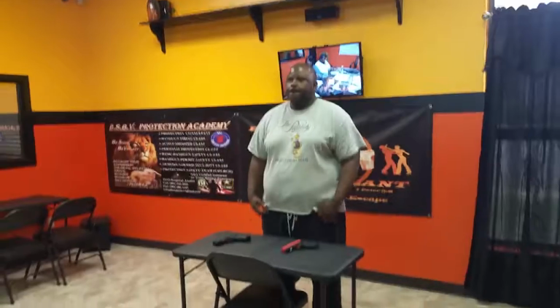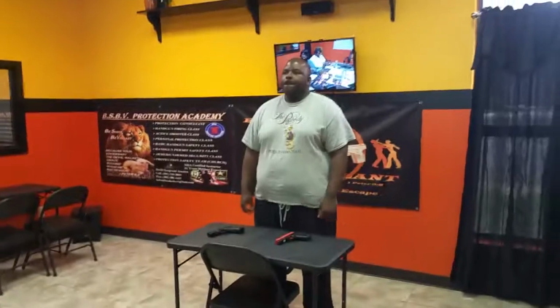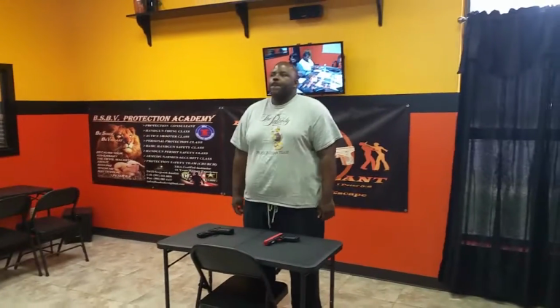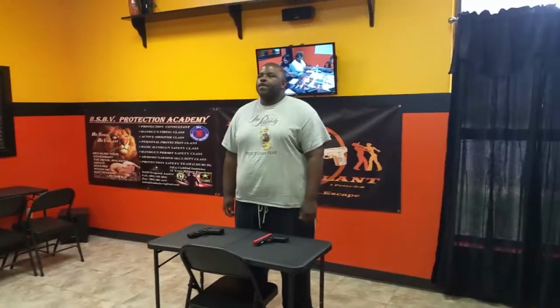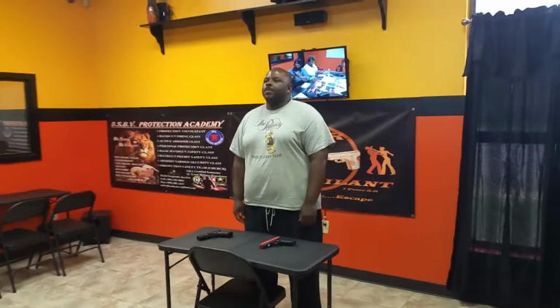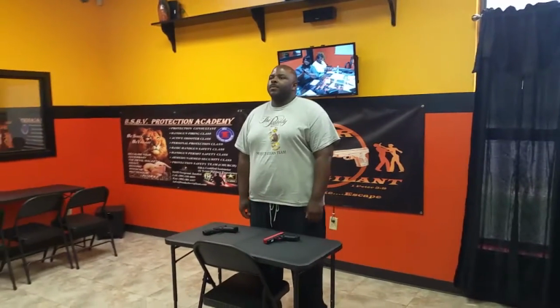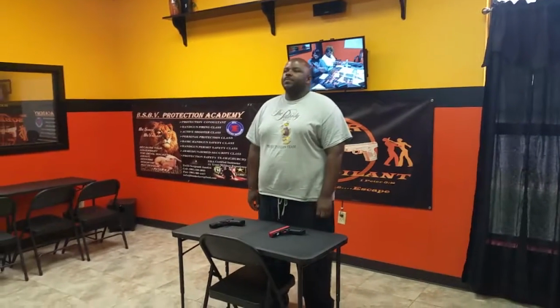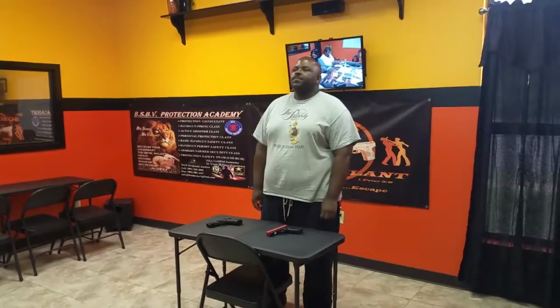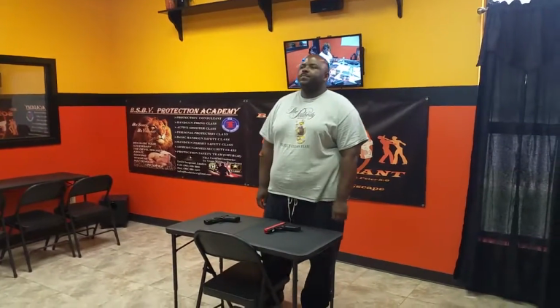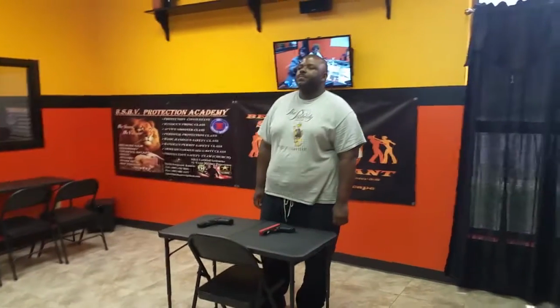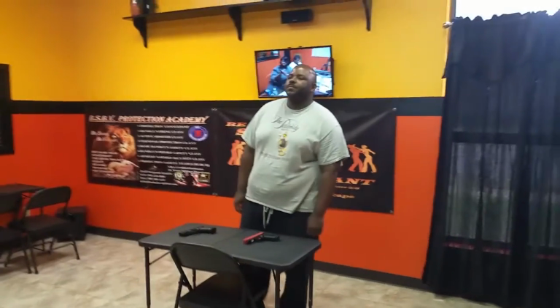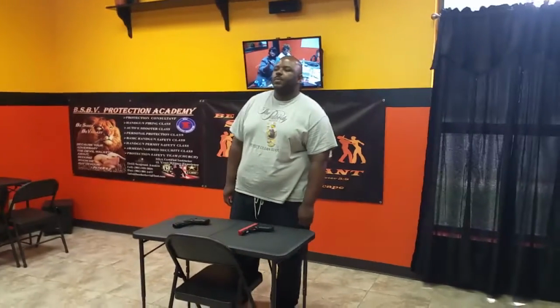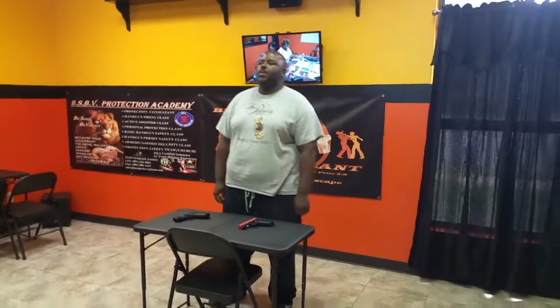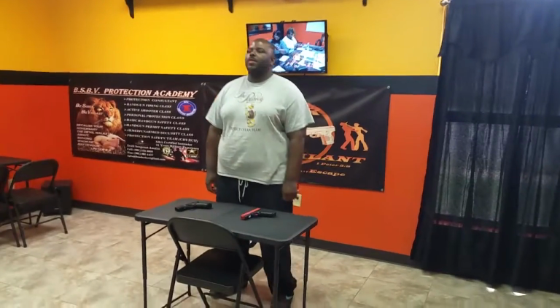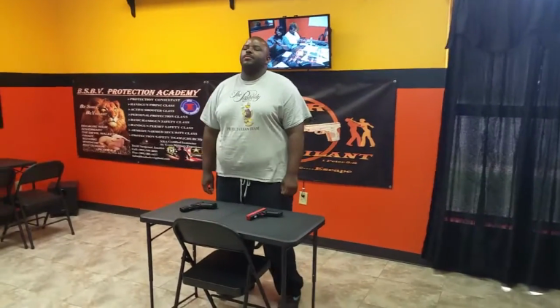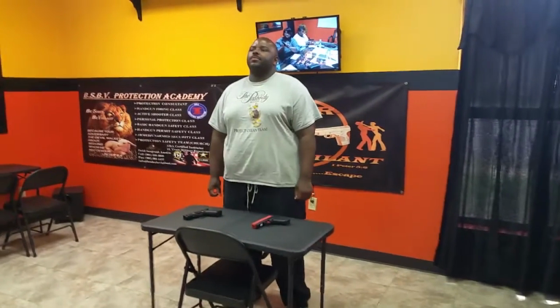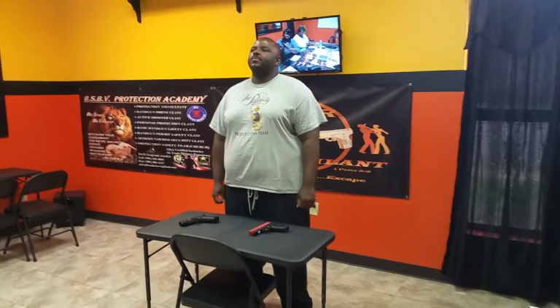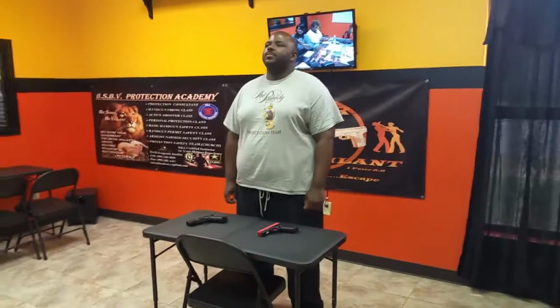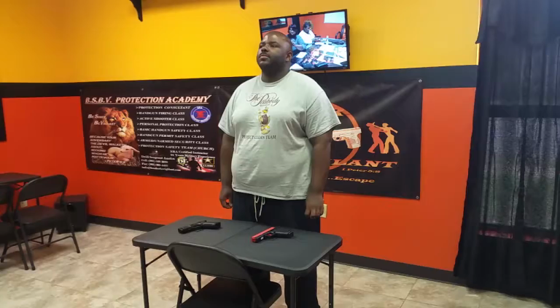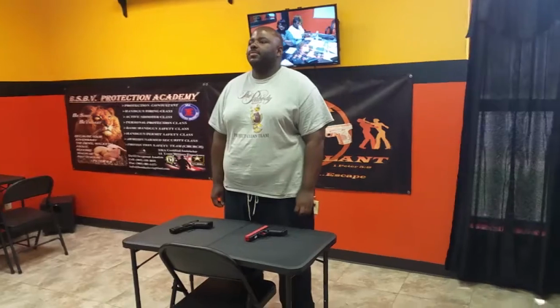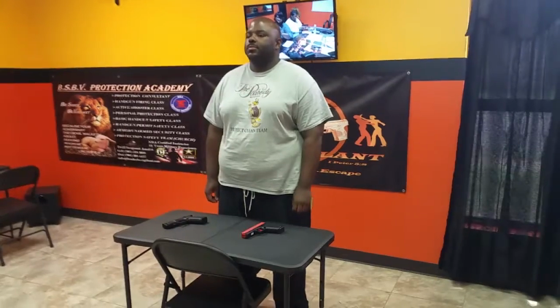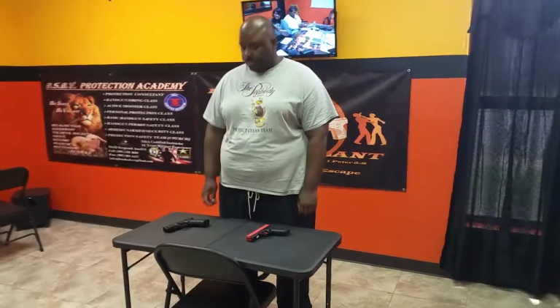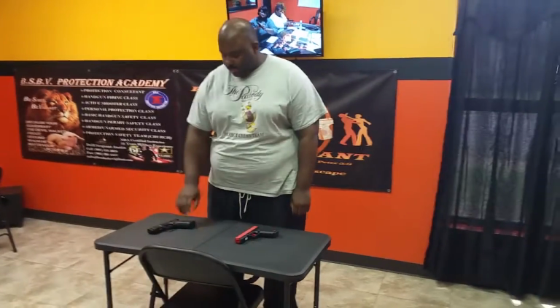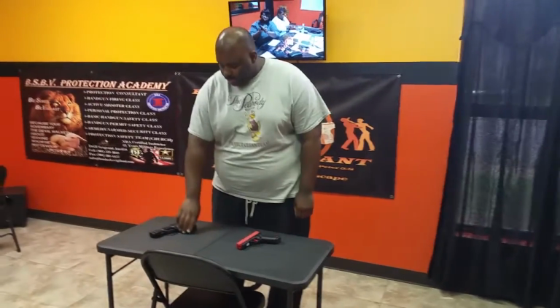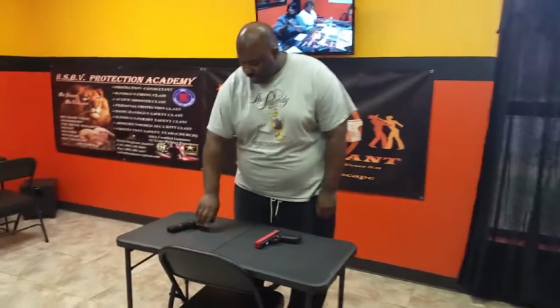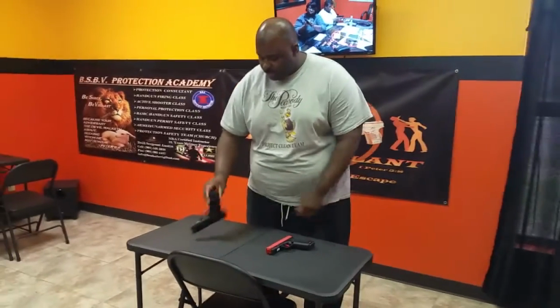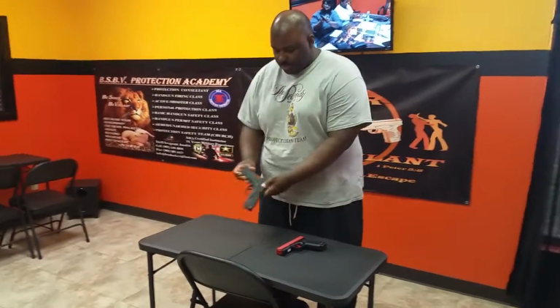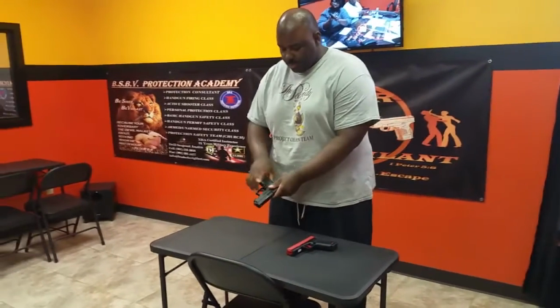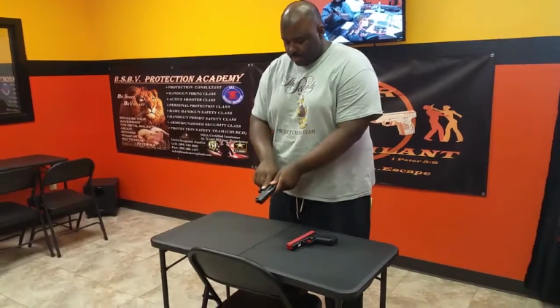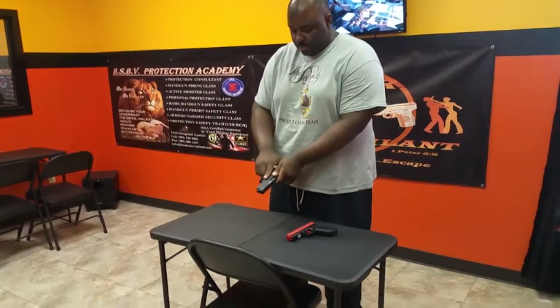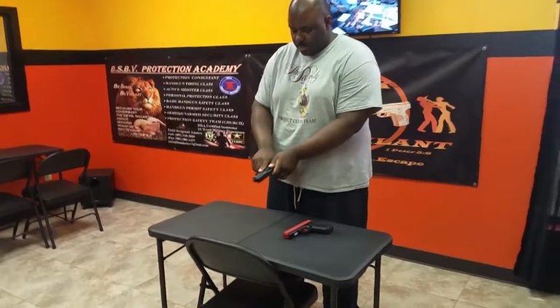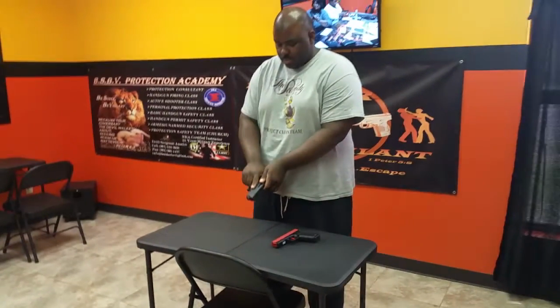Mr. Johnson, what we're going to do now, we're going to talk about the proper sight picture. Now, if you pick up your weapon, pick up your weapon, put it down range, point it down range.